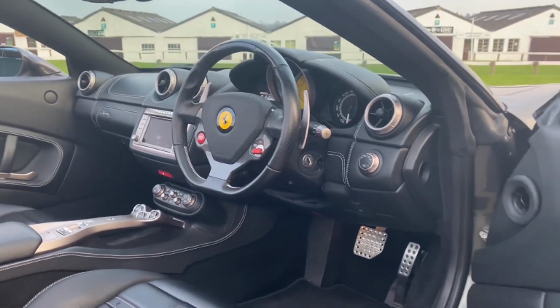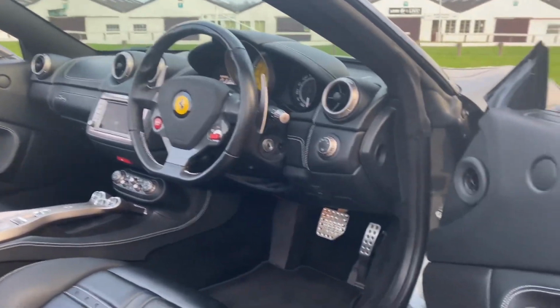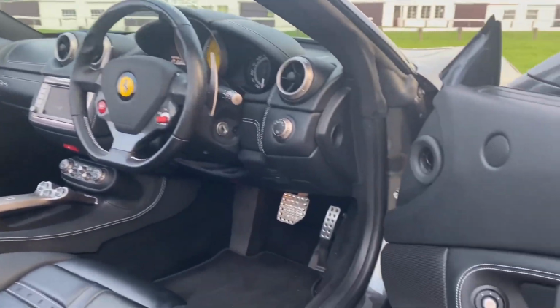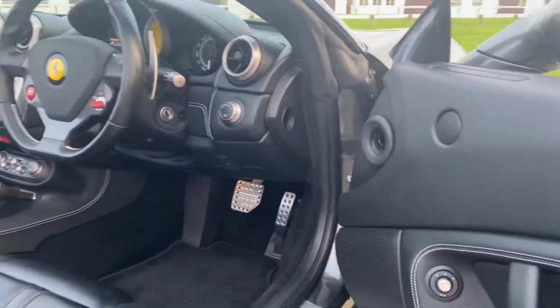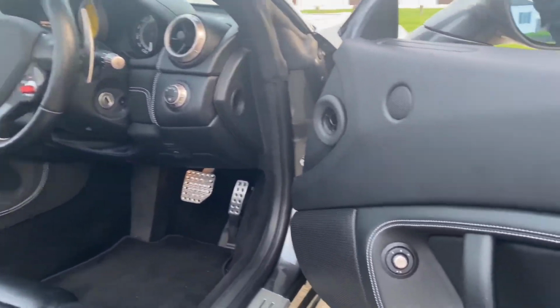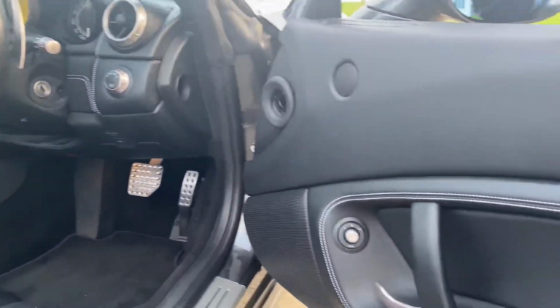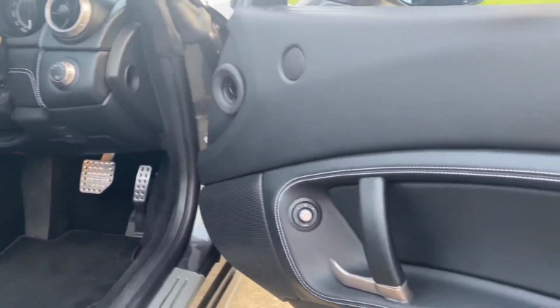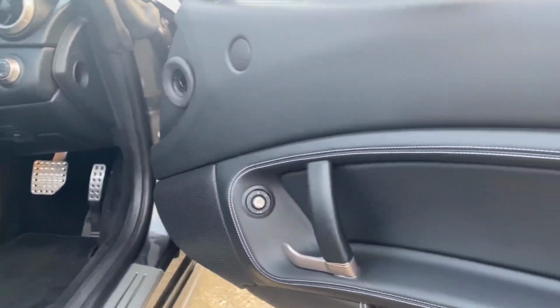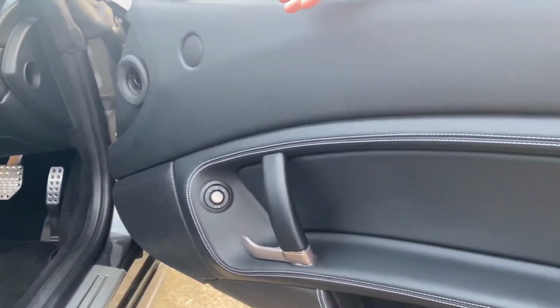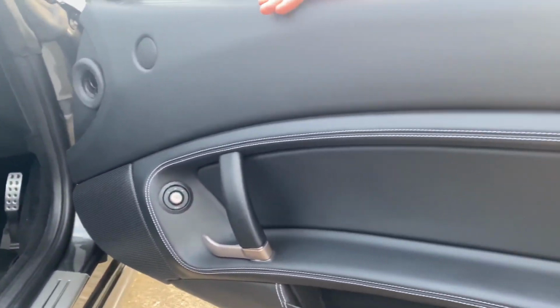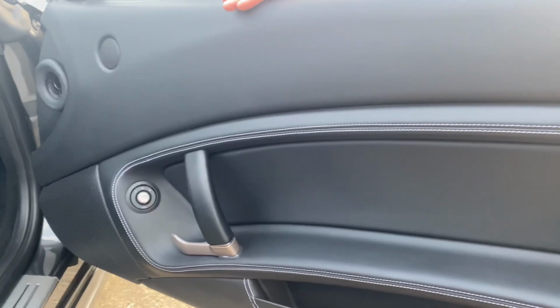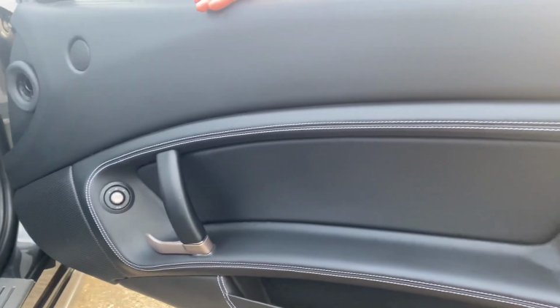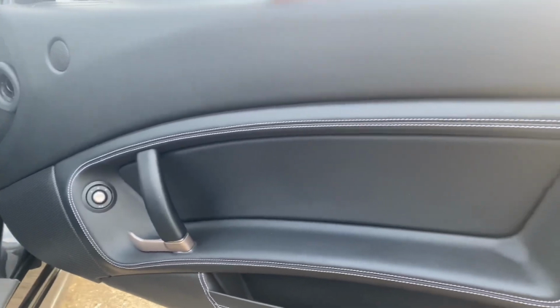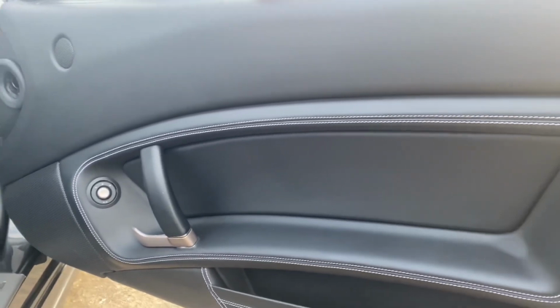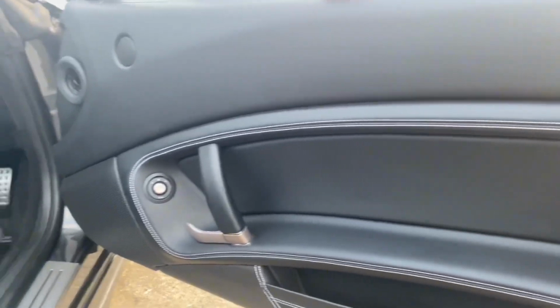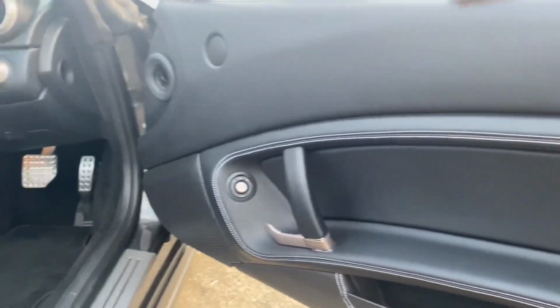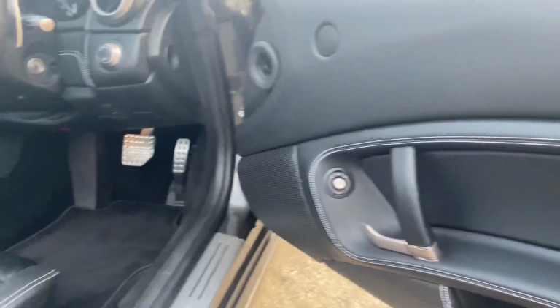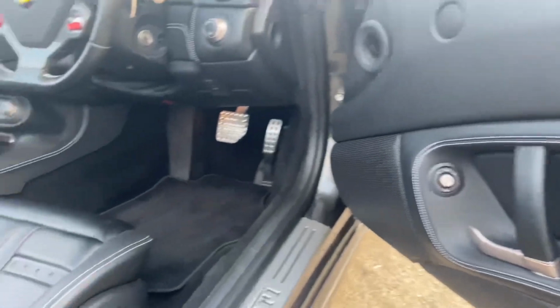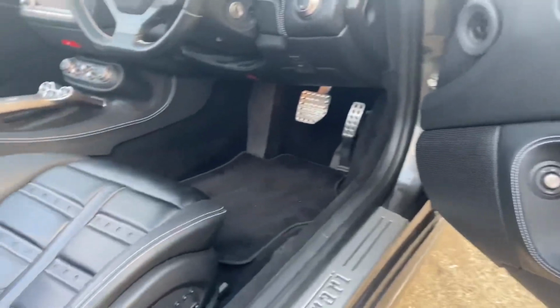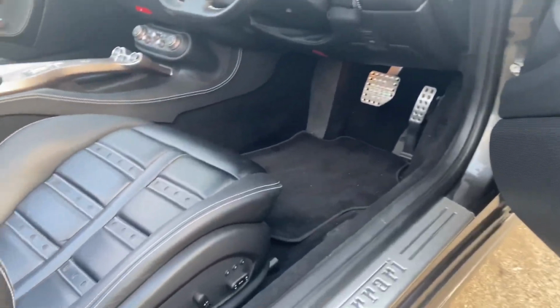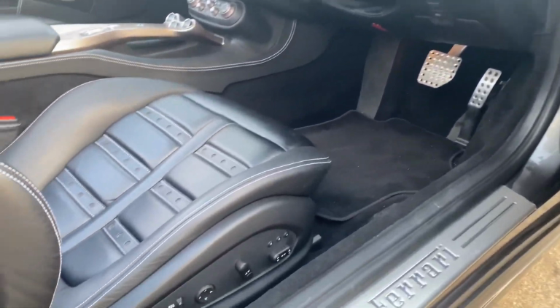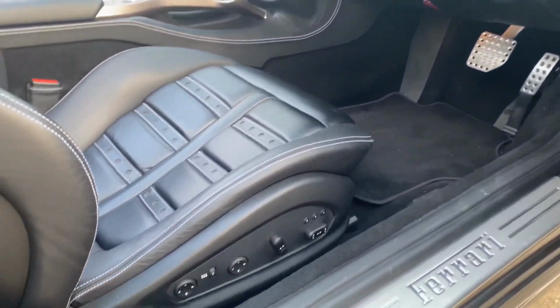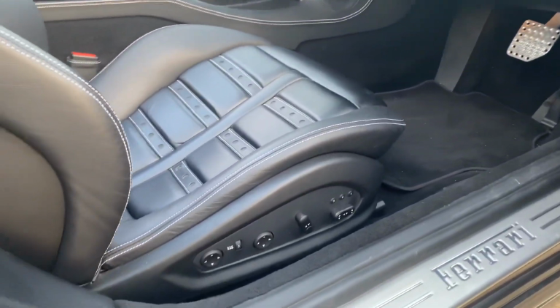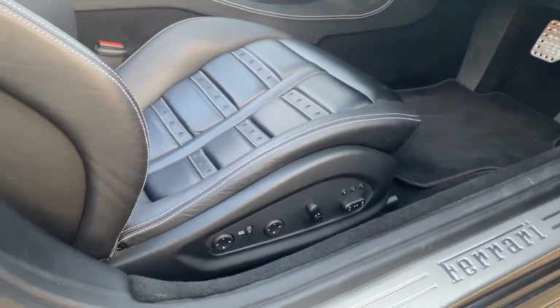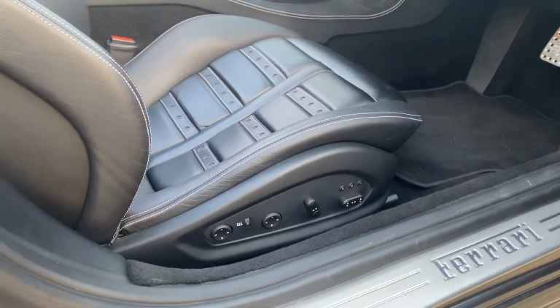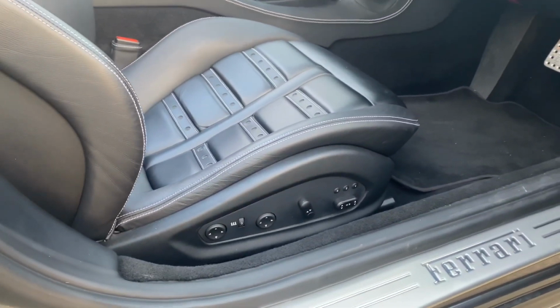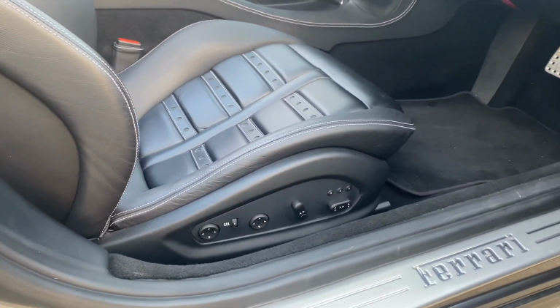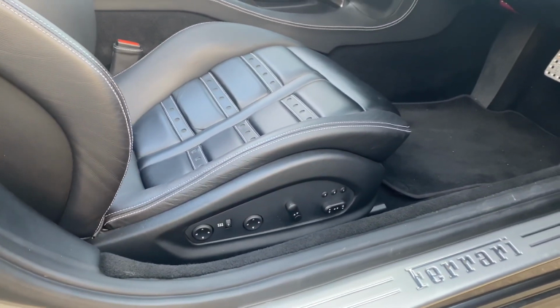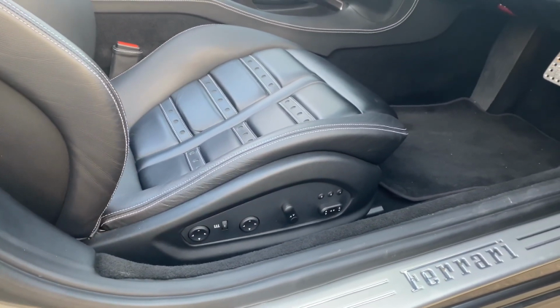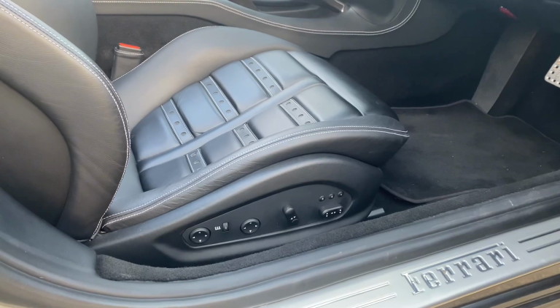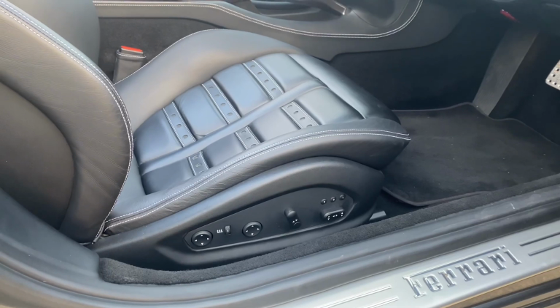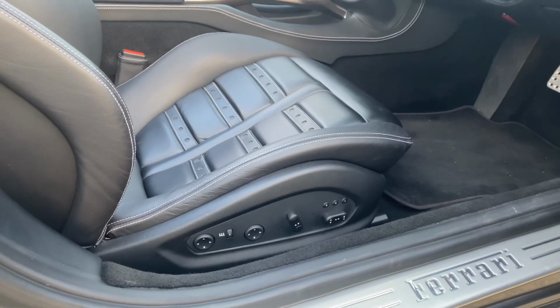A few standard features with the Daytona seats: heated seats, they're electric, they're memory as well, with four-way lumbar support.